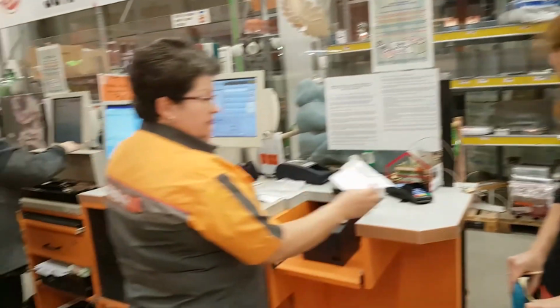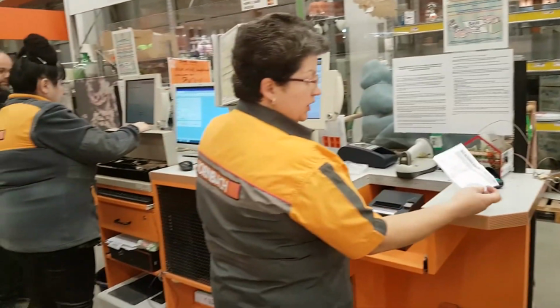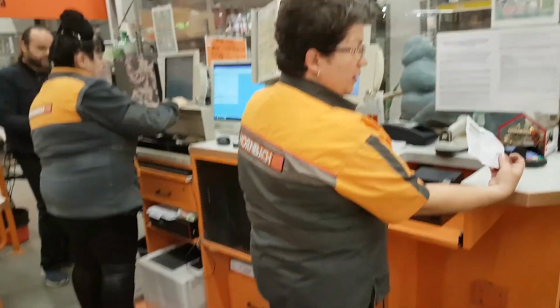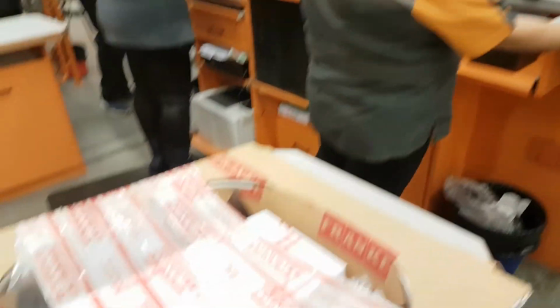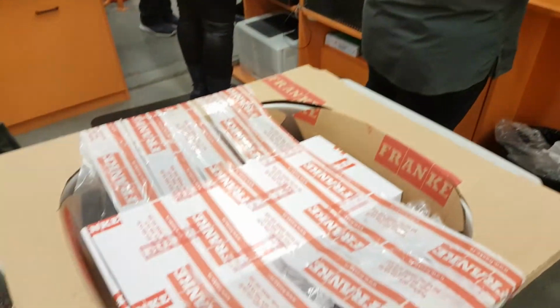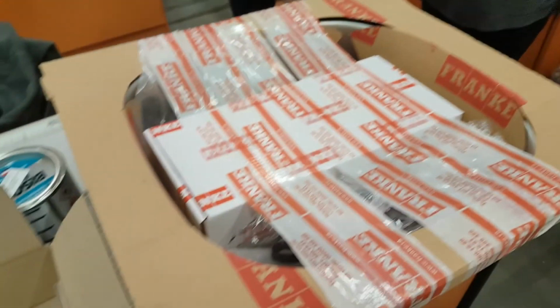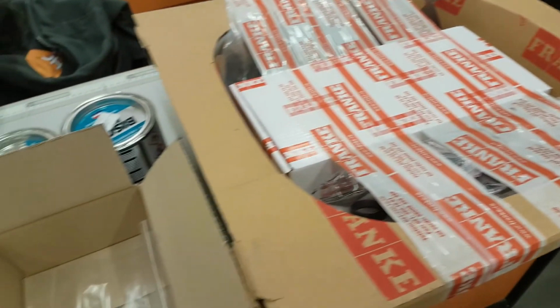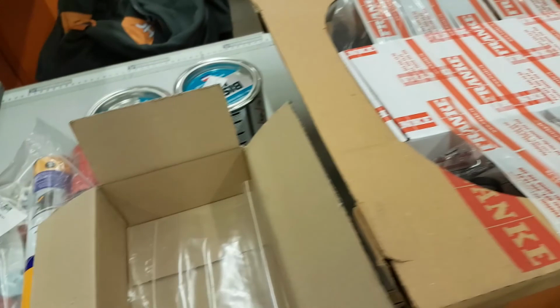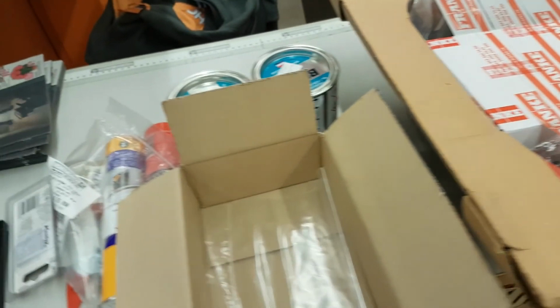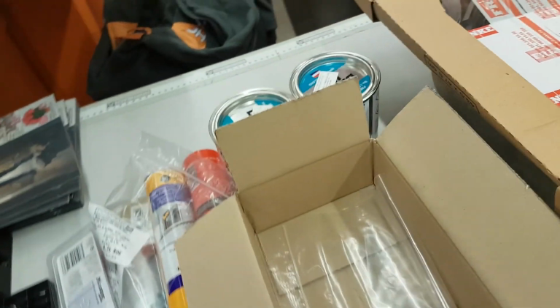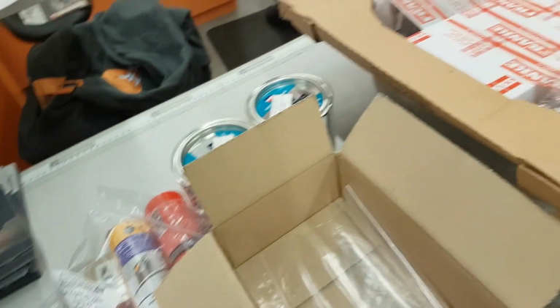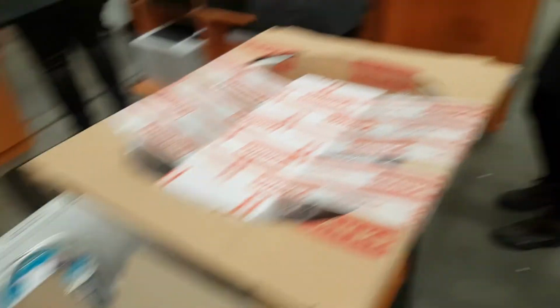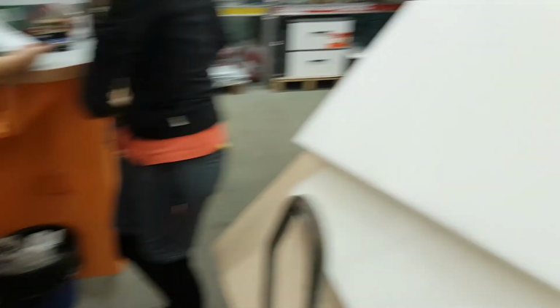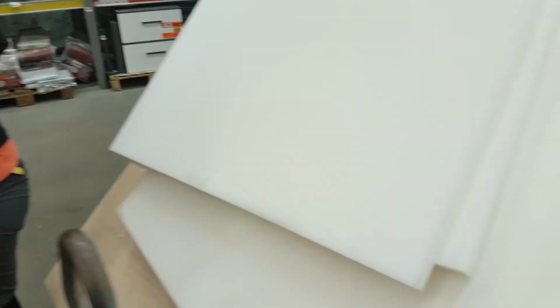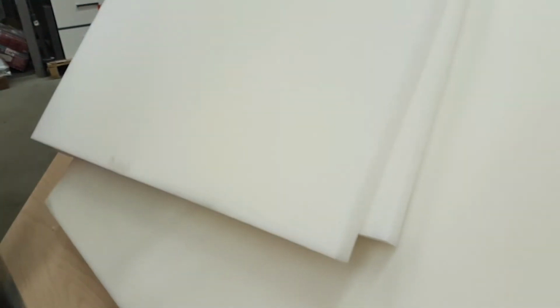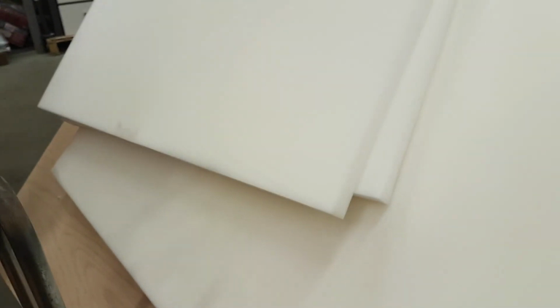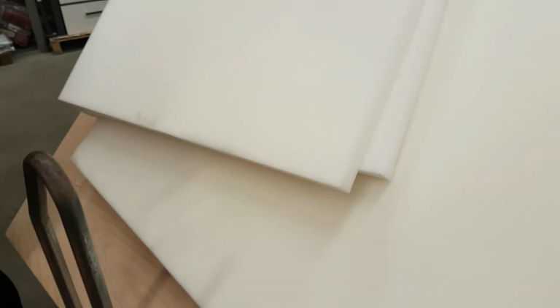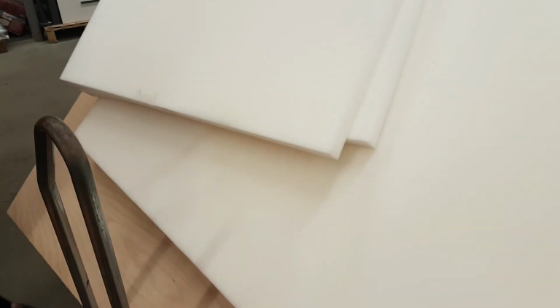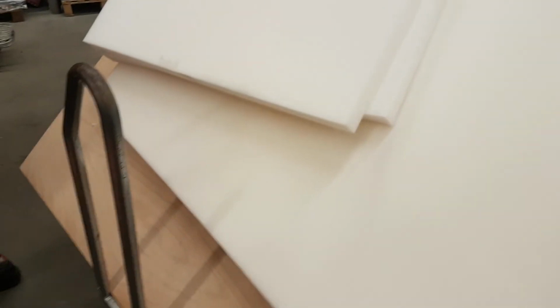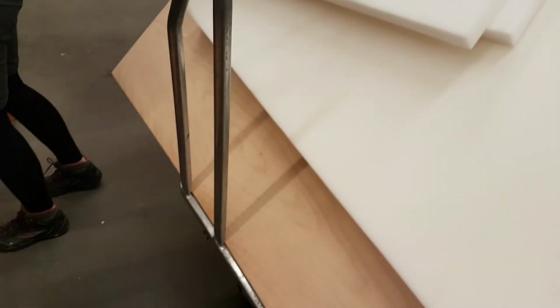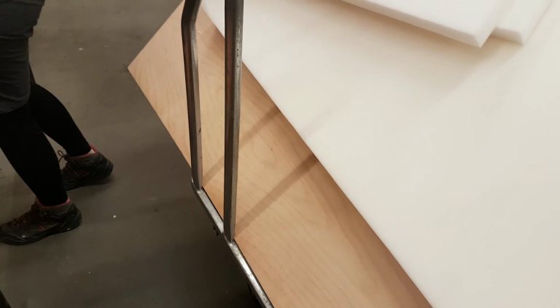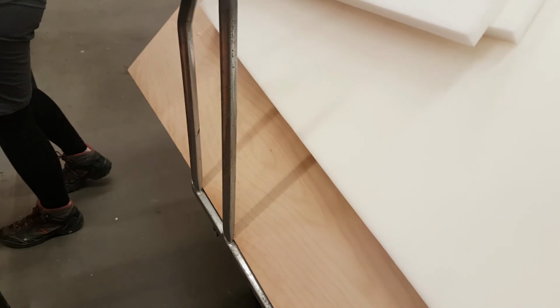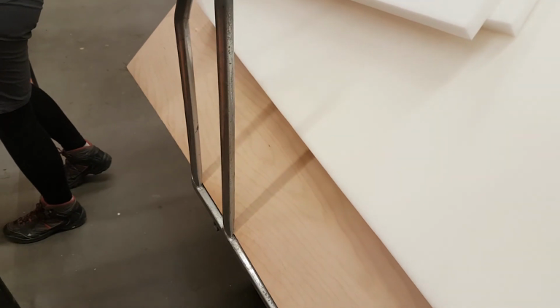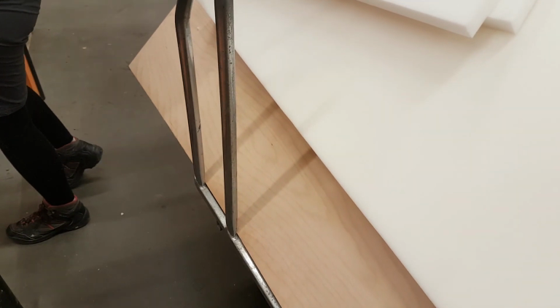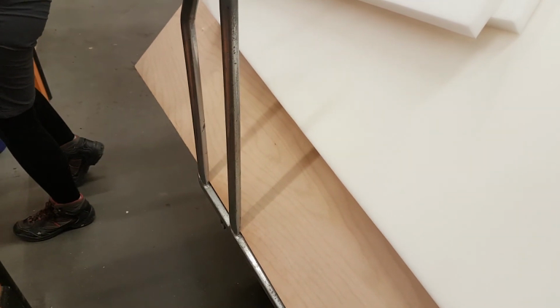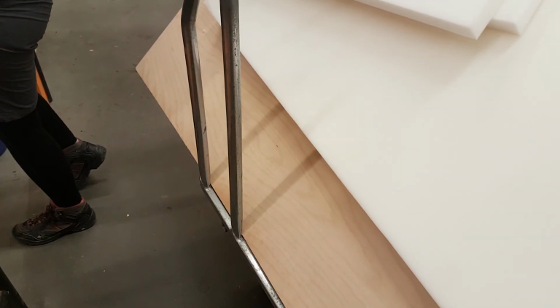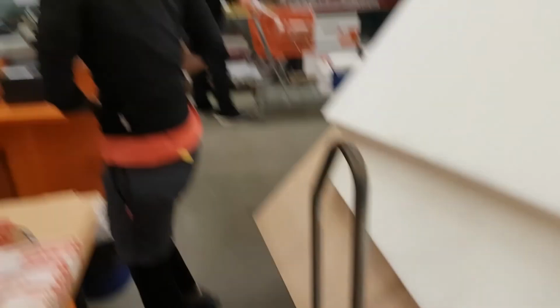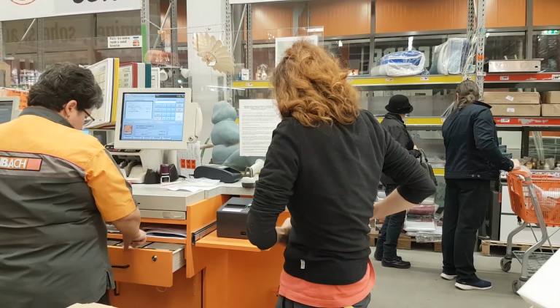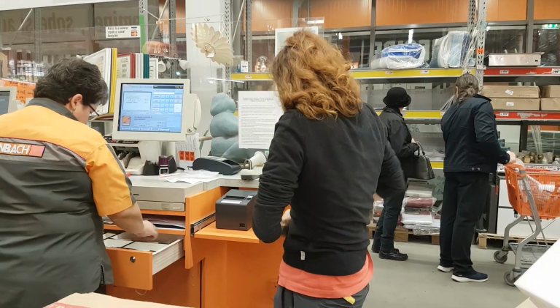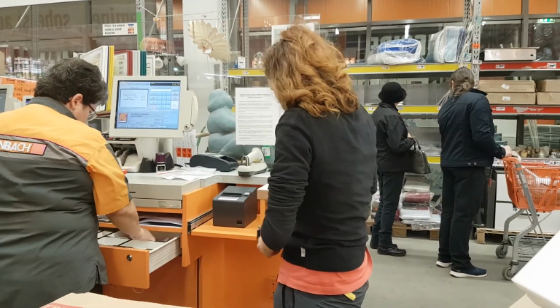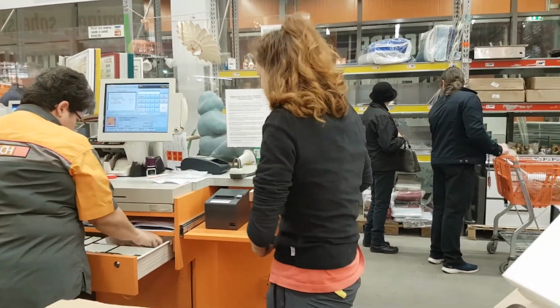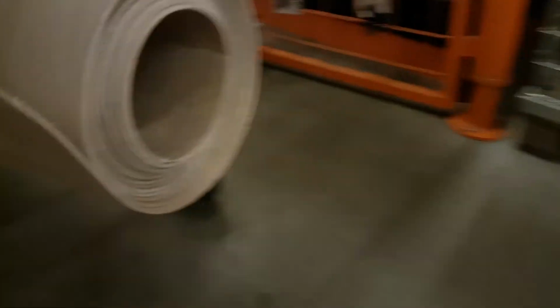Look at all this stuff. Sink. Glue. This is for our couch. Wood for our walls. This is going to be an expensive one. We've got our carpet as well.